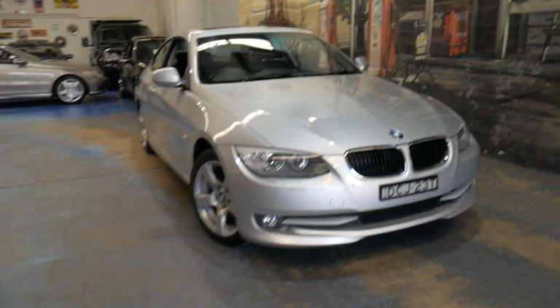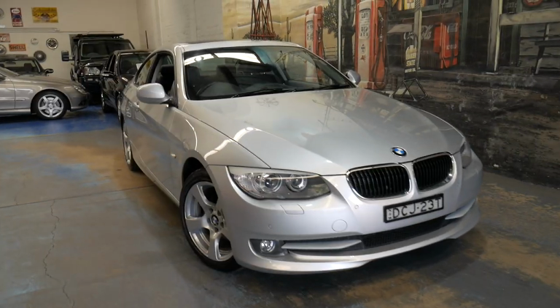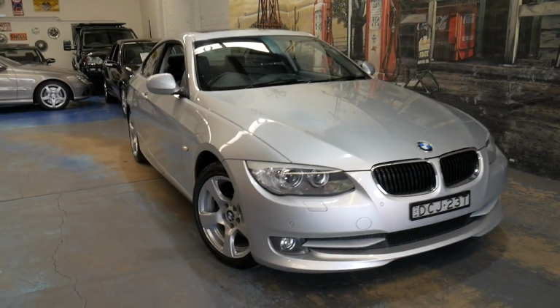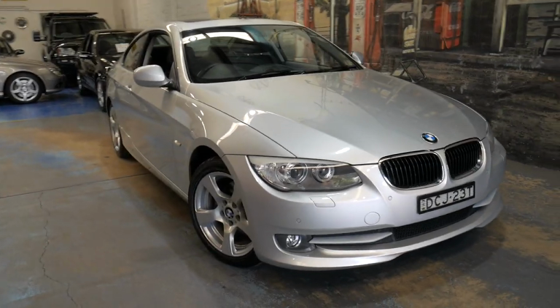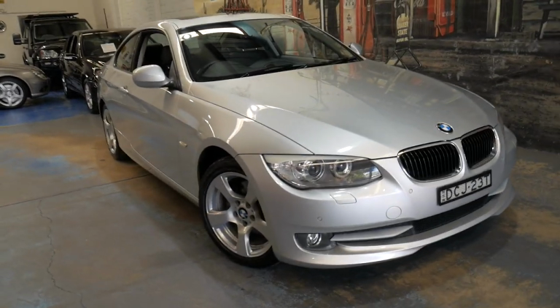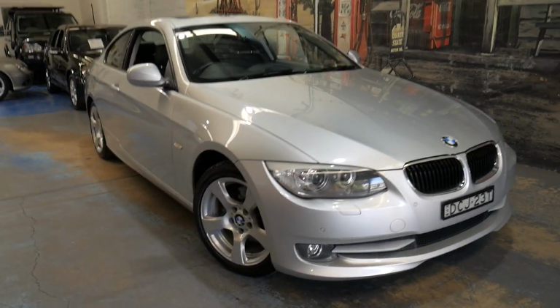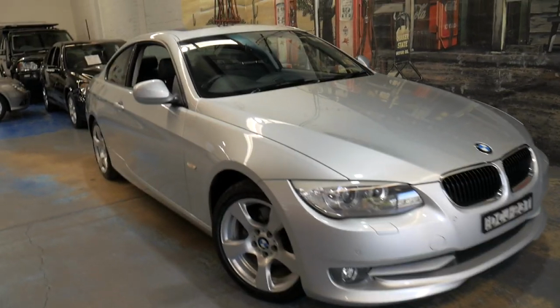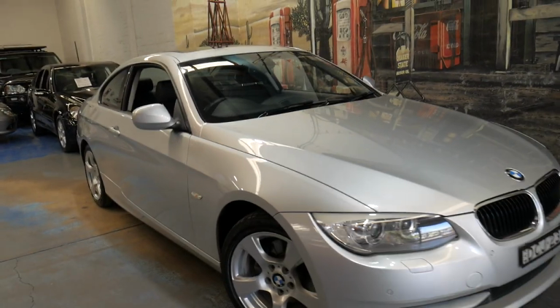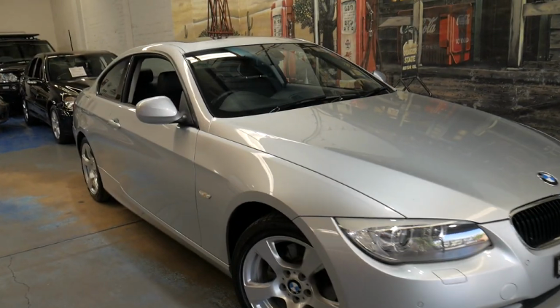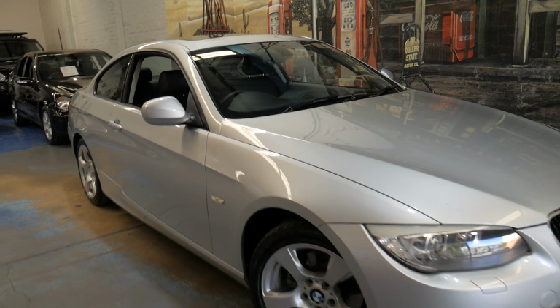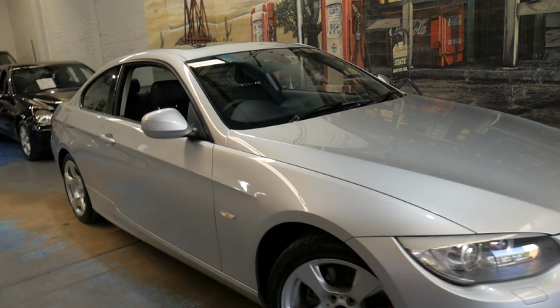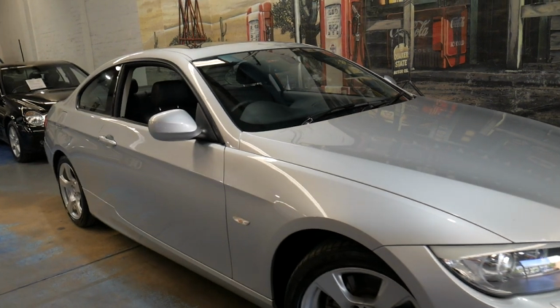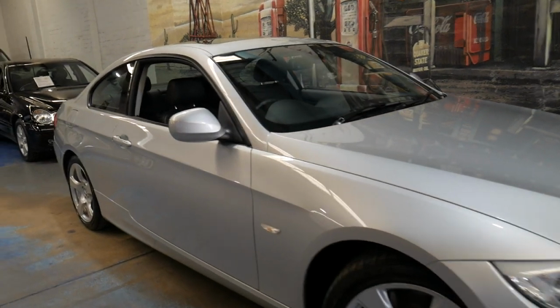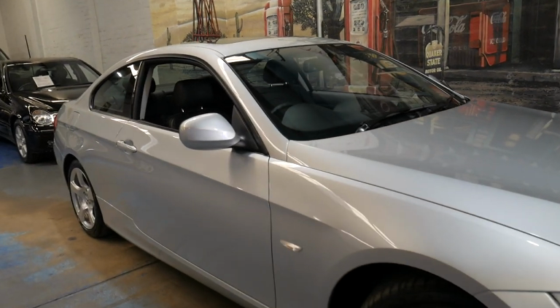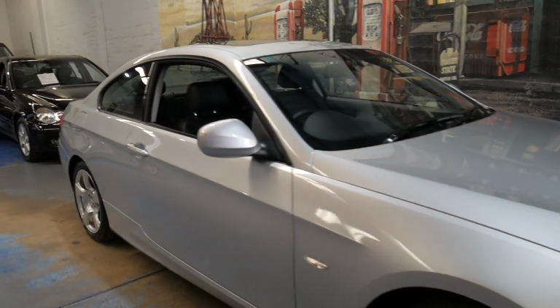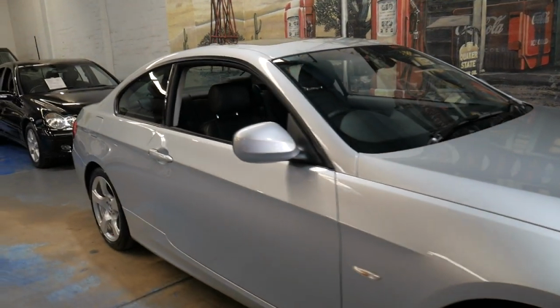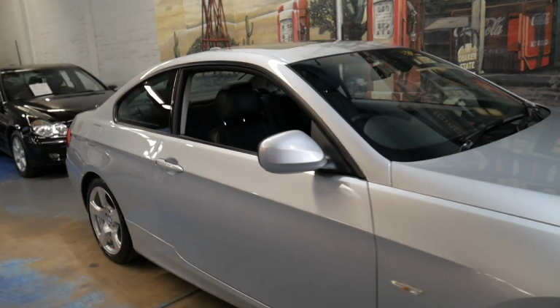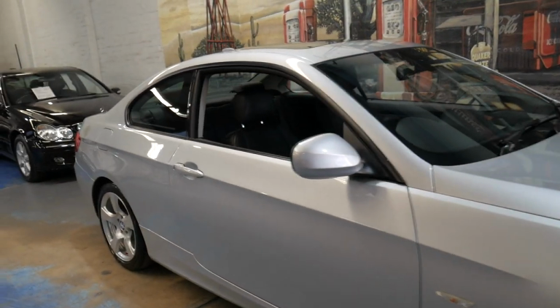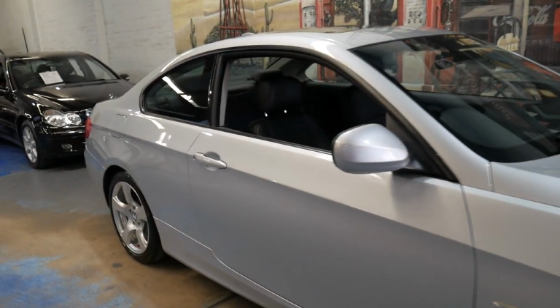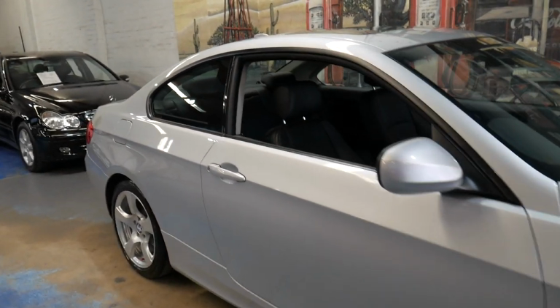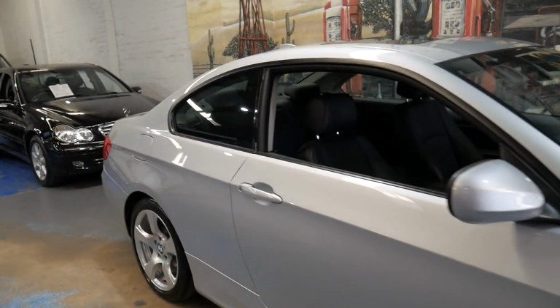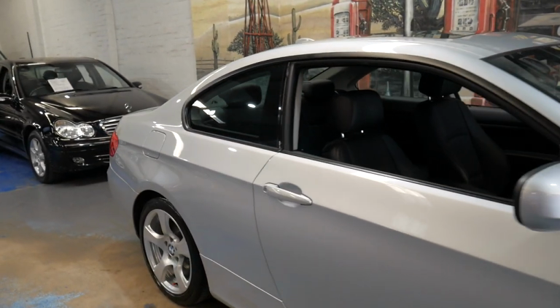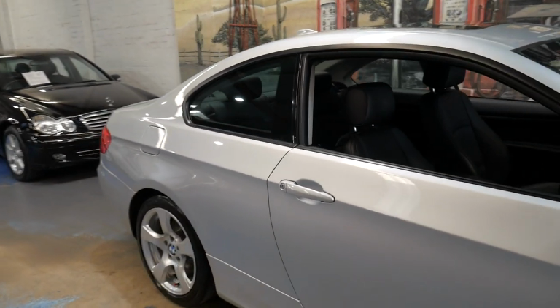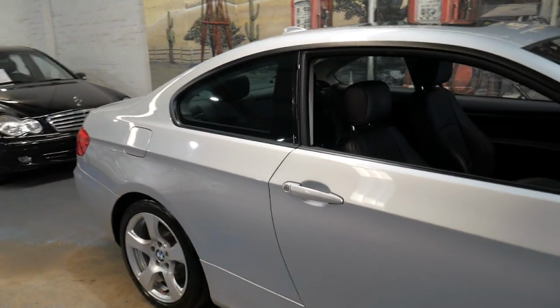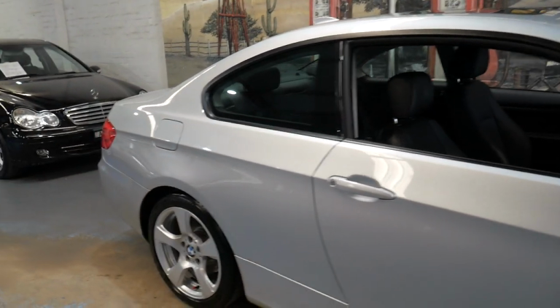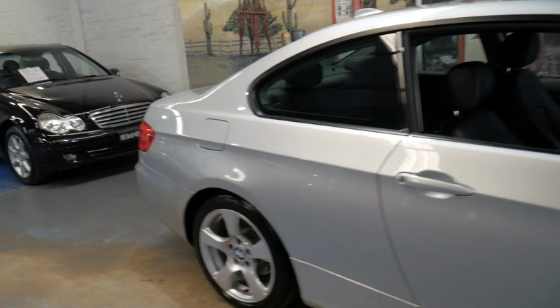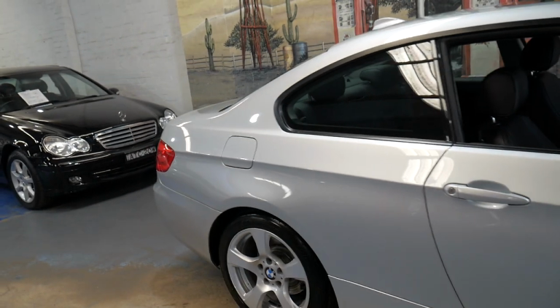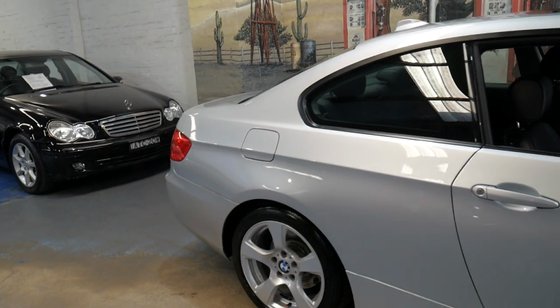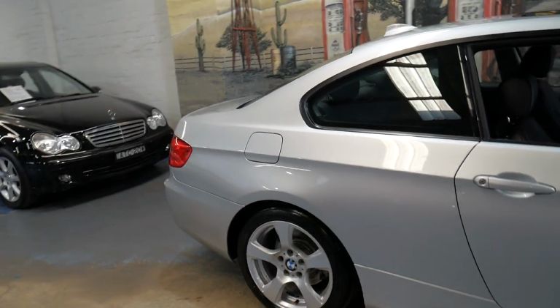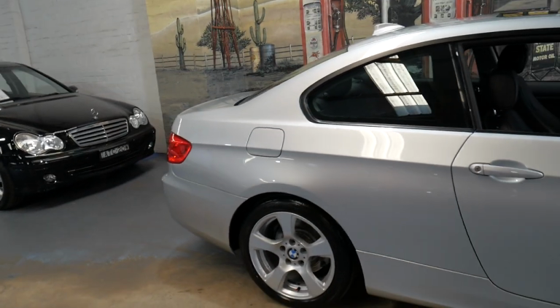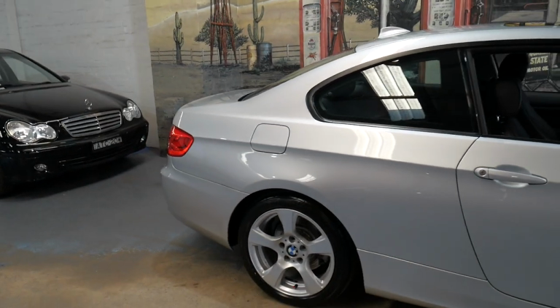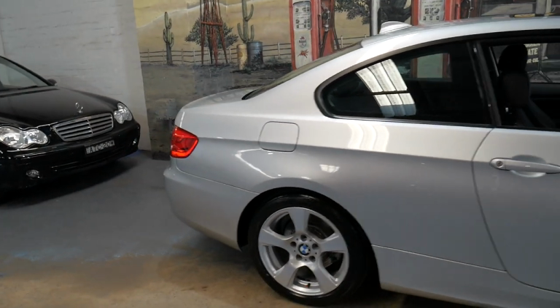Hi and welcome to the Old Timer Centre. My name is Philip Tarrant and I'm going to be talking to you about our 2010 BMW 320d.